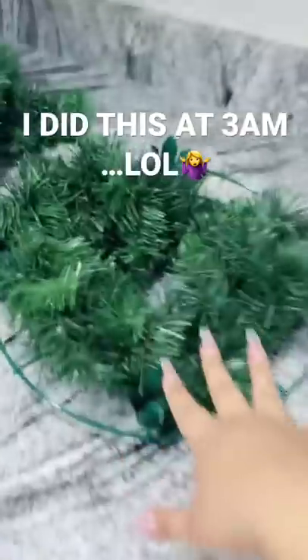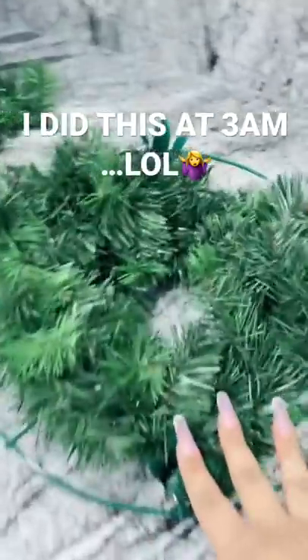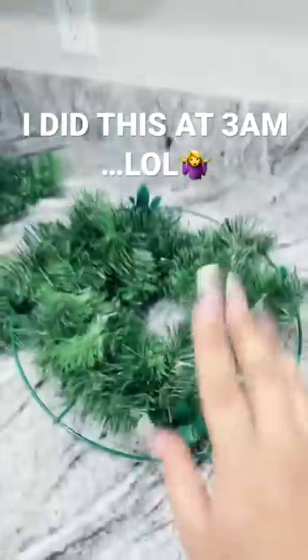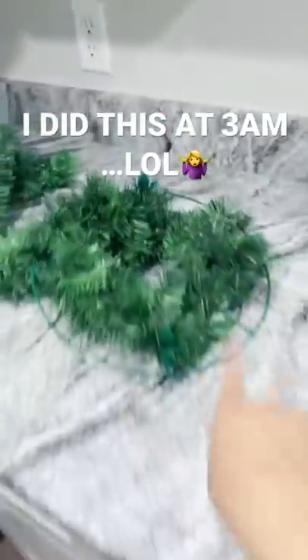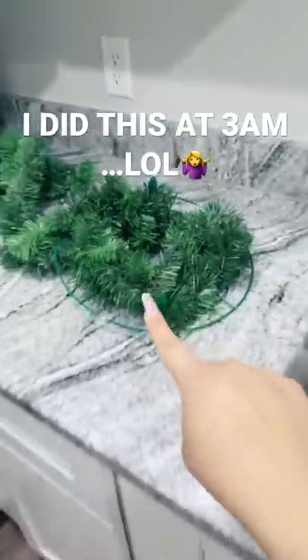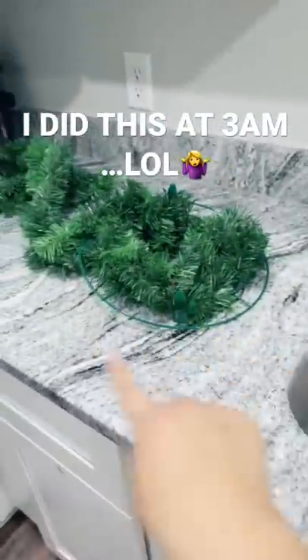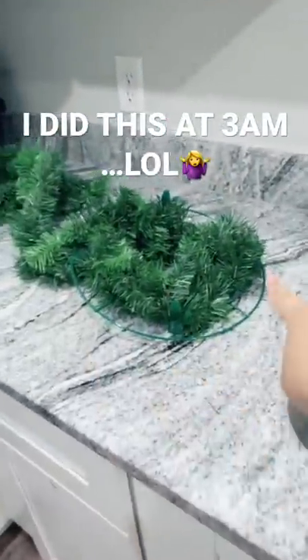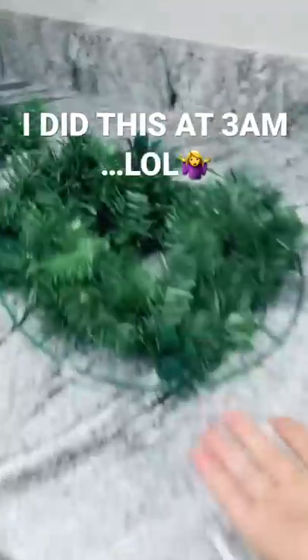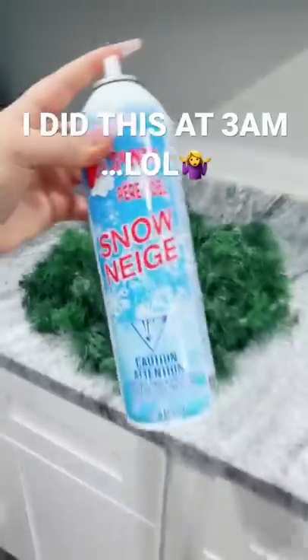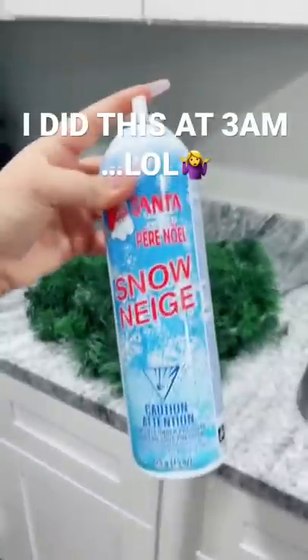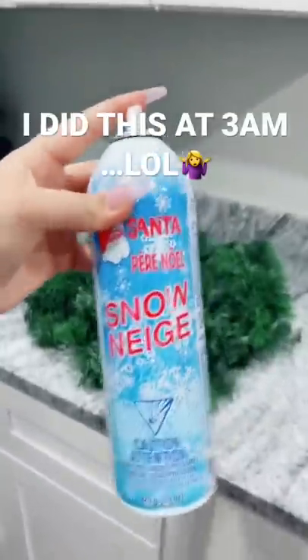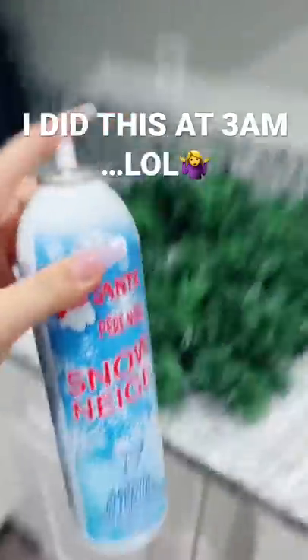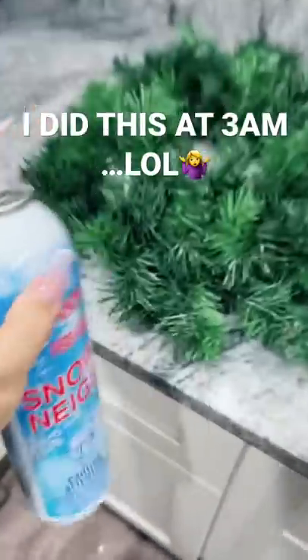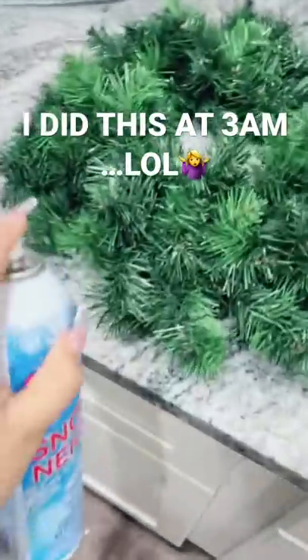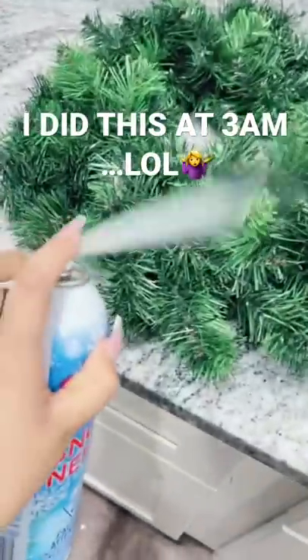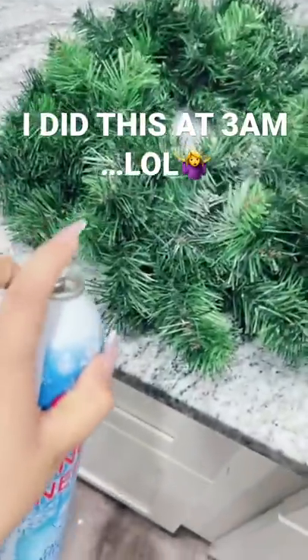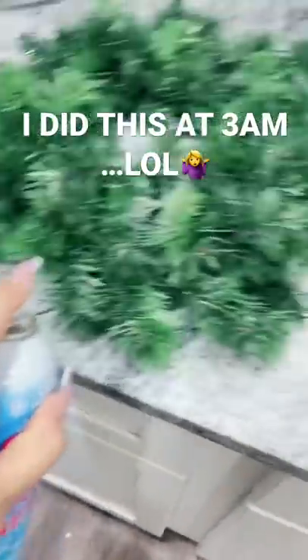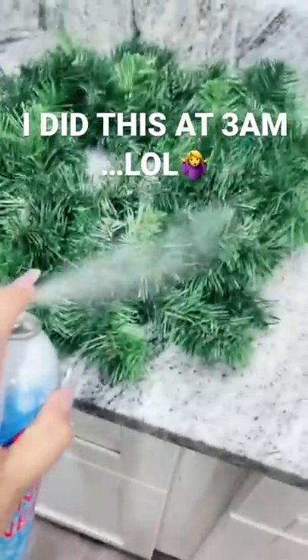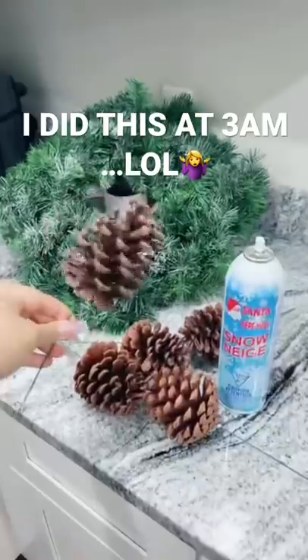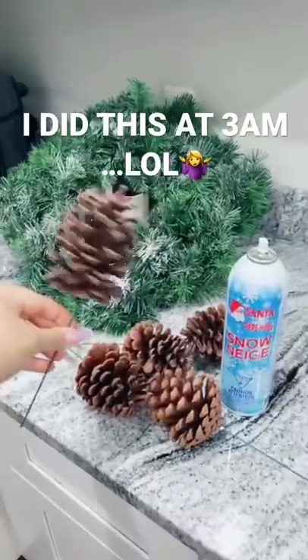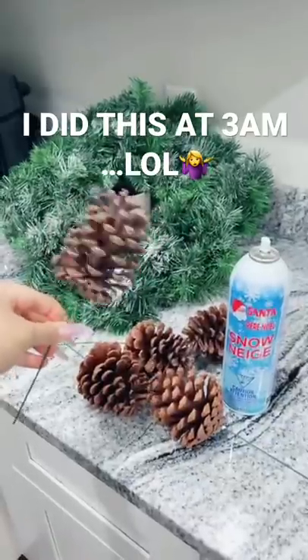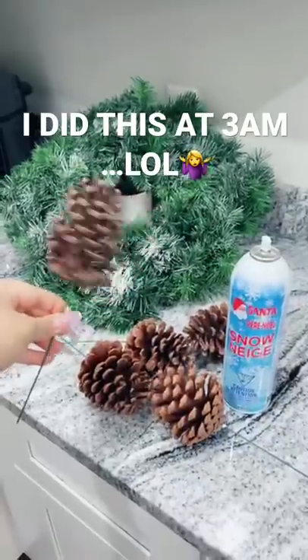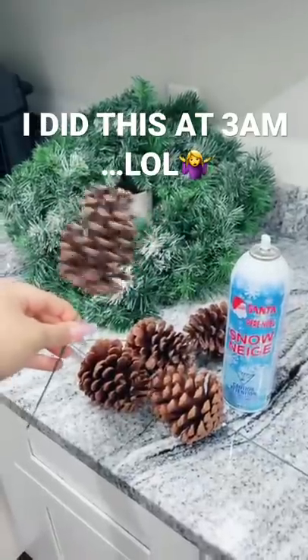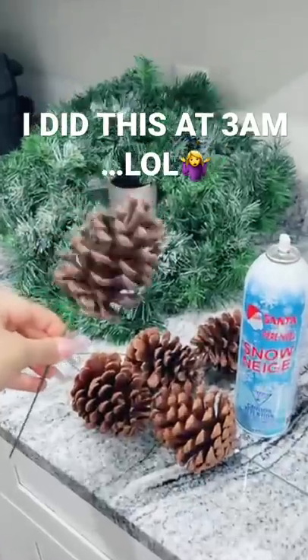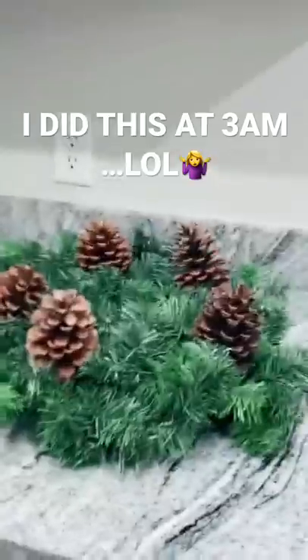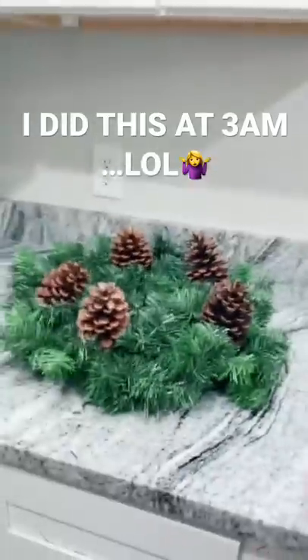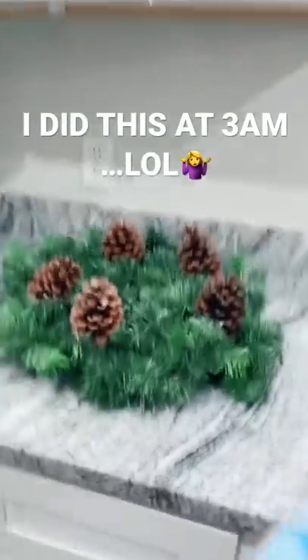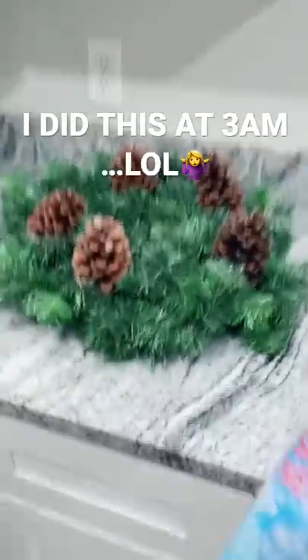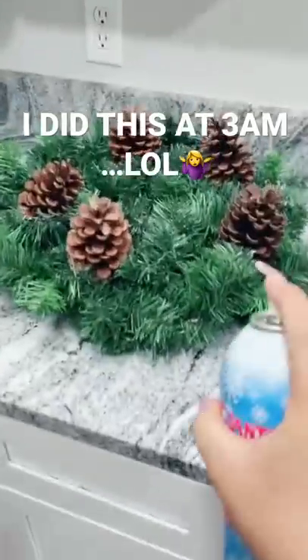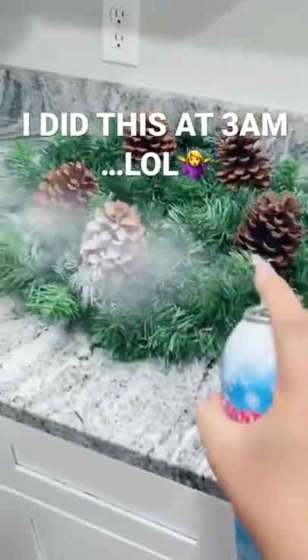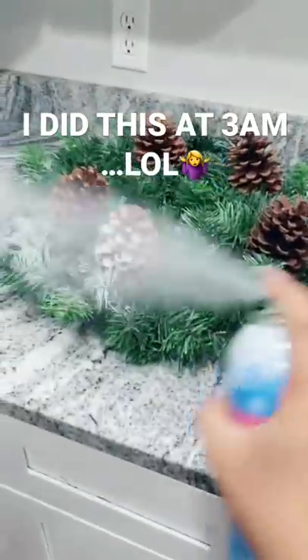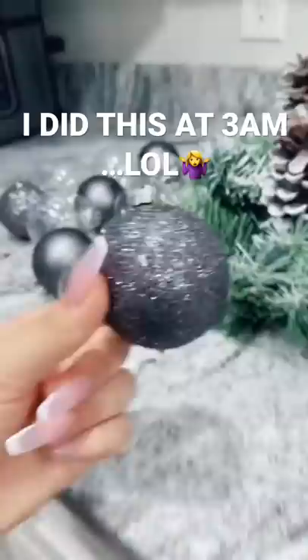Just finished tying the garland around the middle part. Now I need to do the outside. I'm going to spray it with fake snow — actually, I'm gonna put the pine cones on first. Okay, just trust the process.